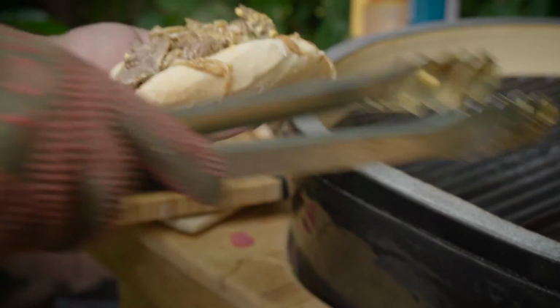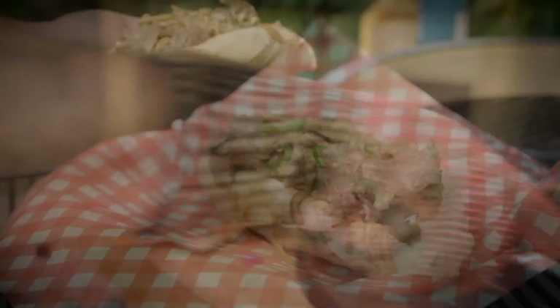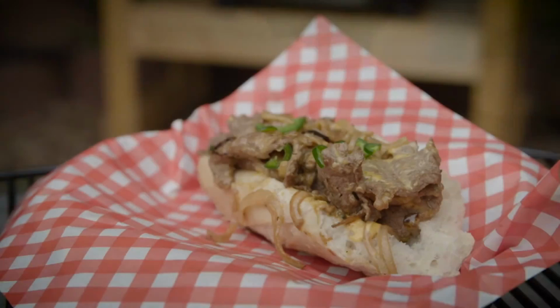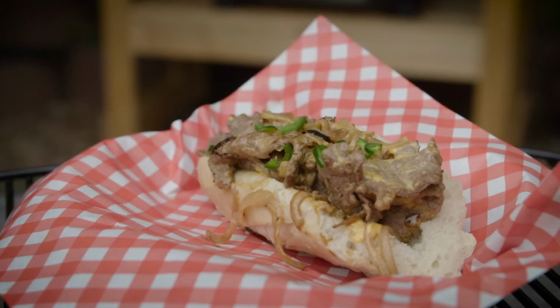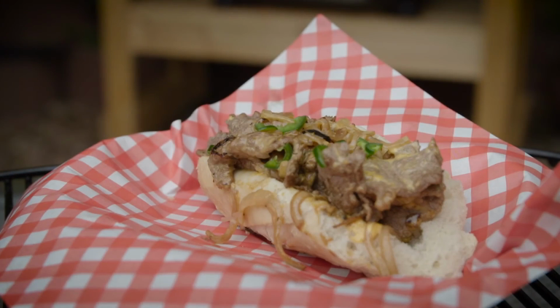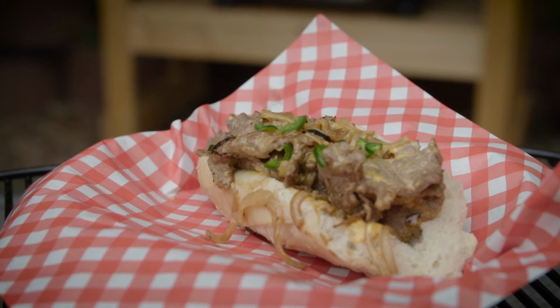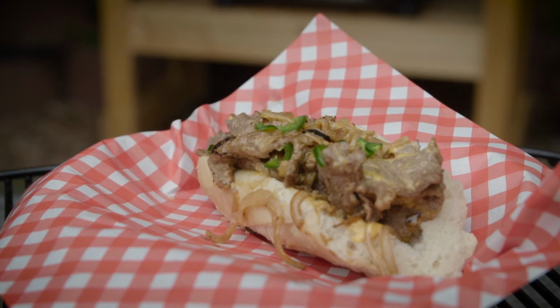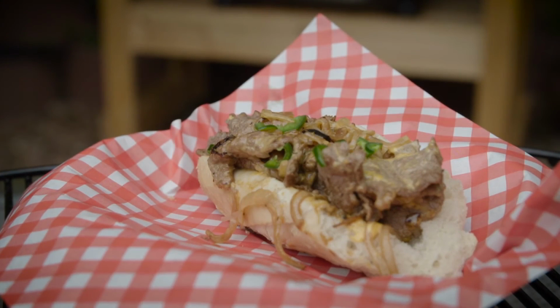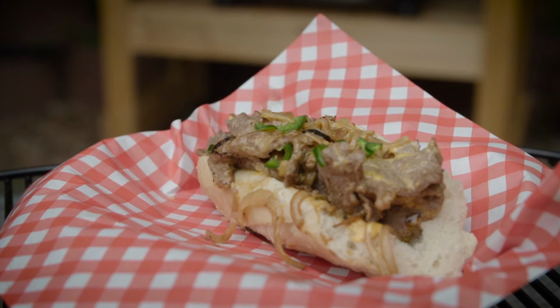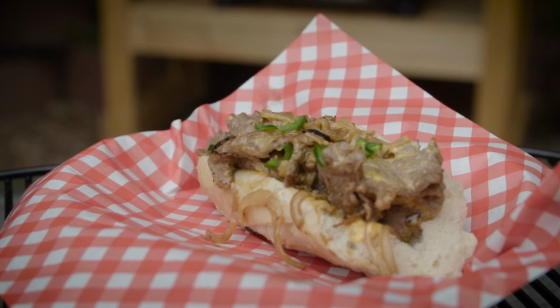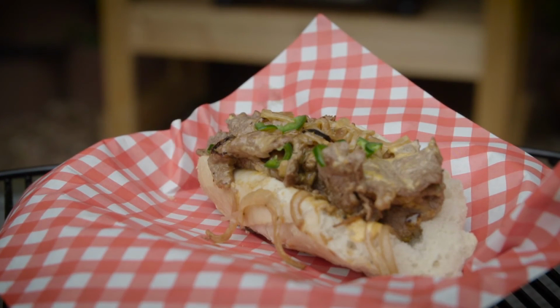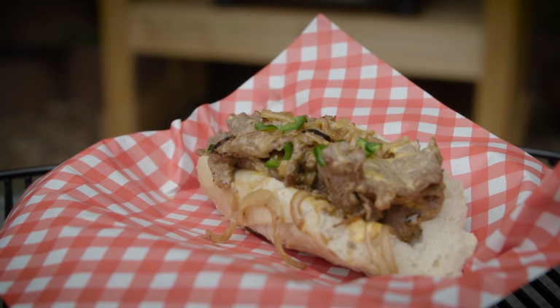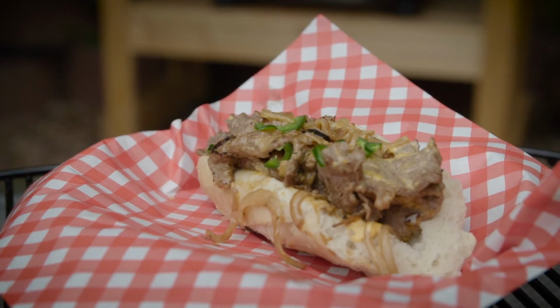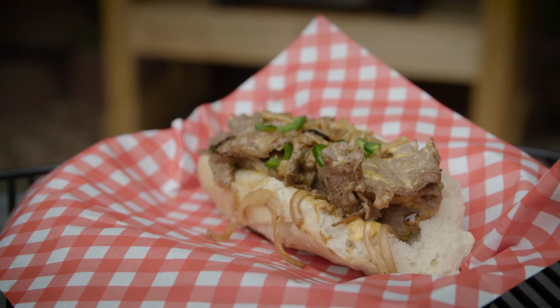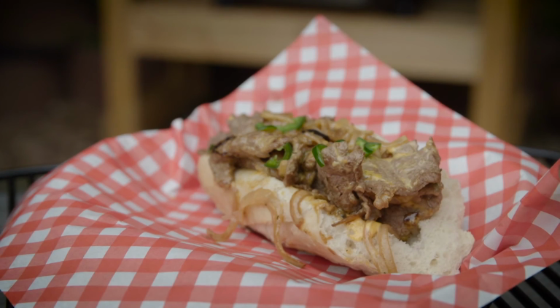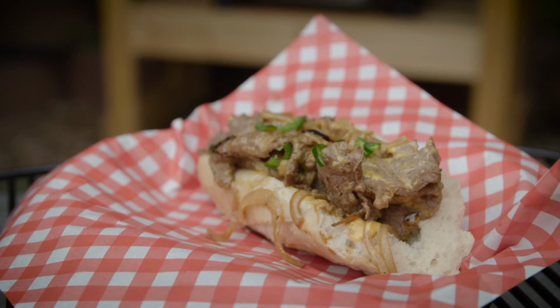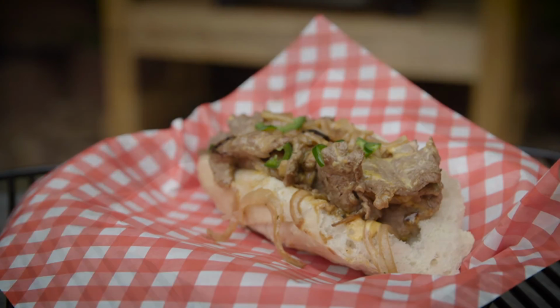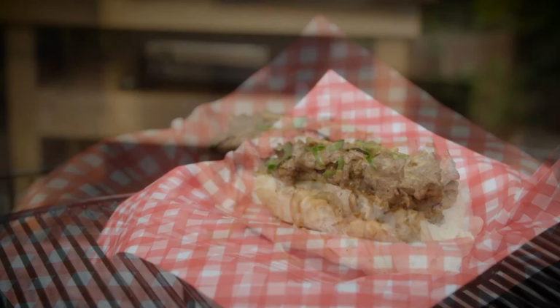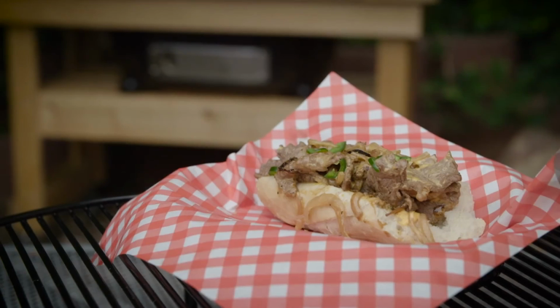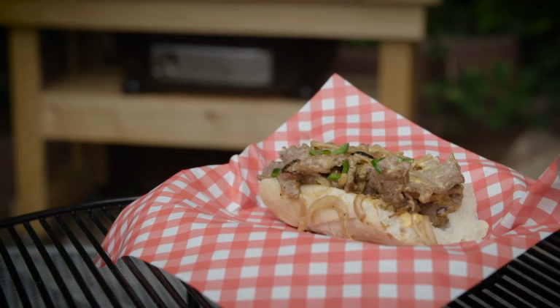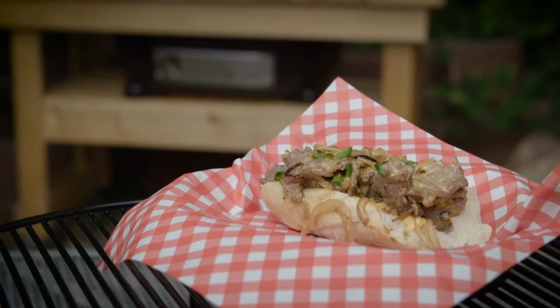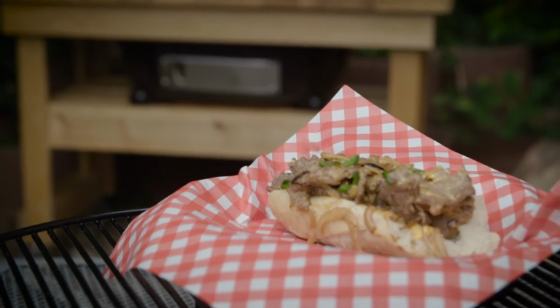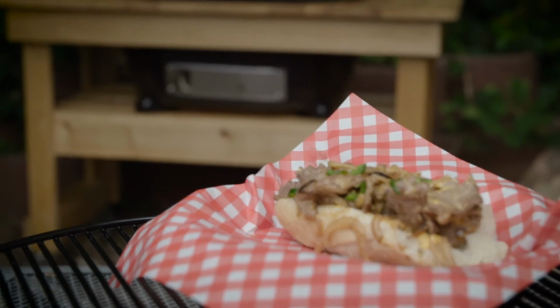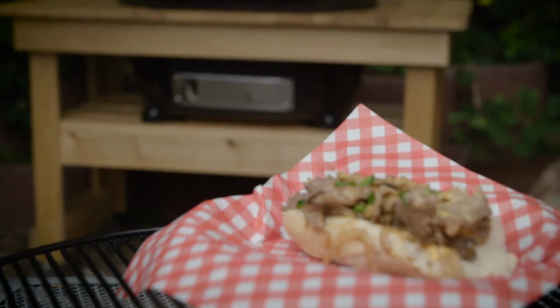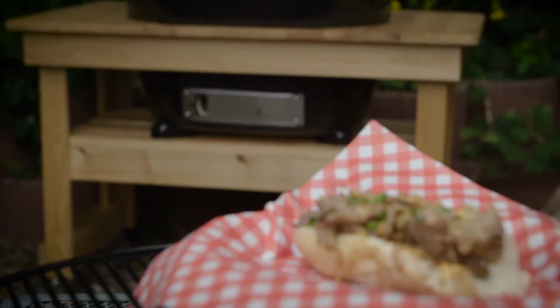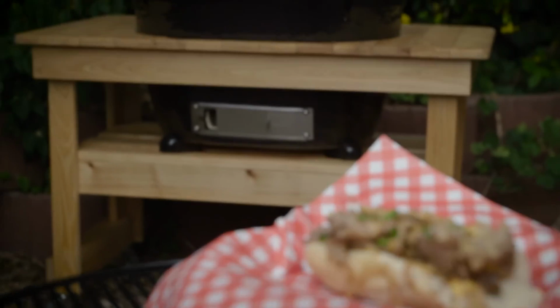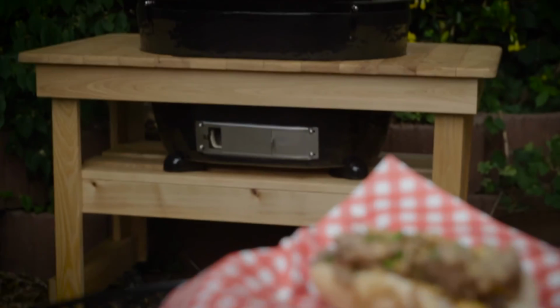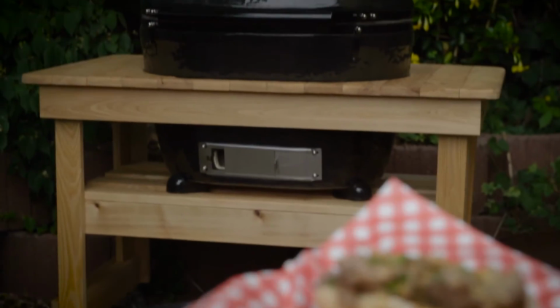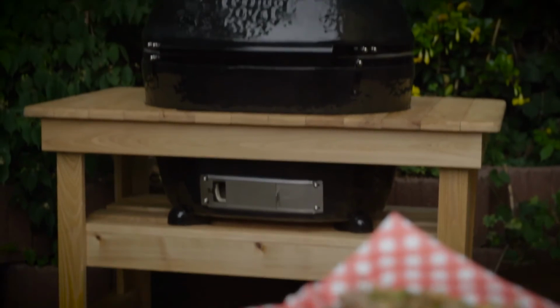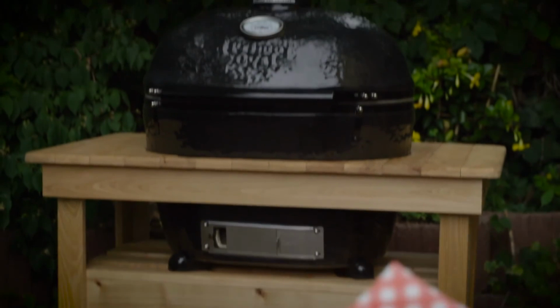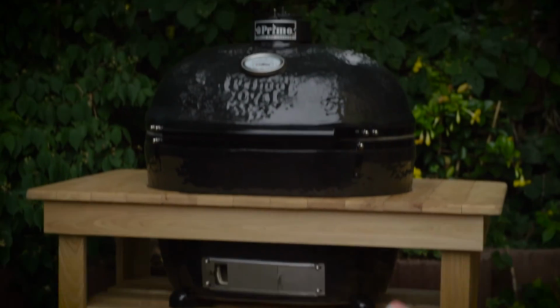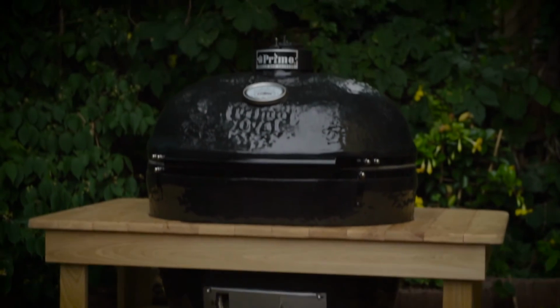I hope you enjoyed this video recipe. Now it's time for you to try it on your Primo ceramic grill.